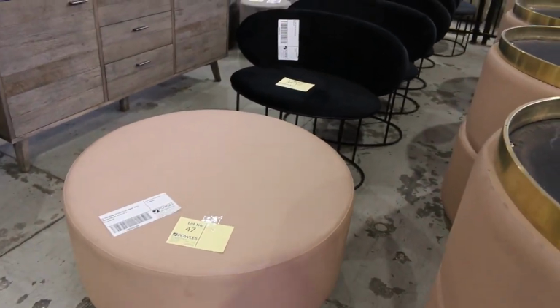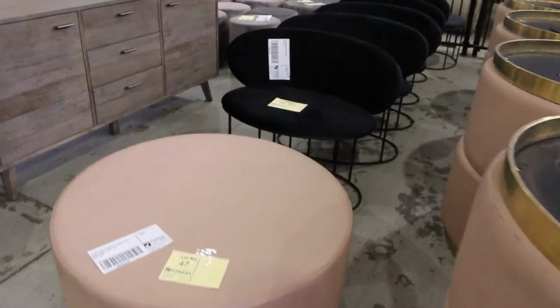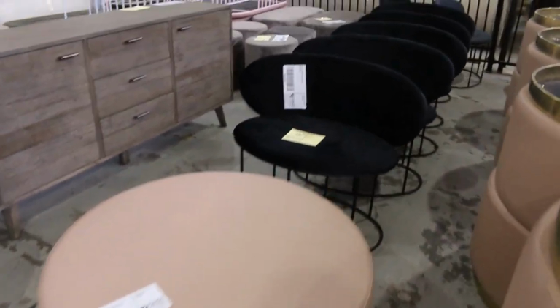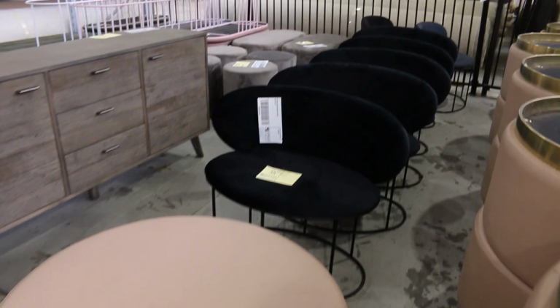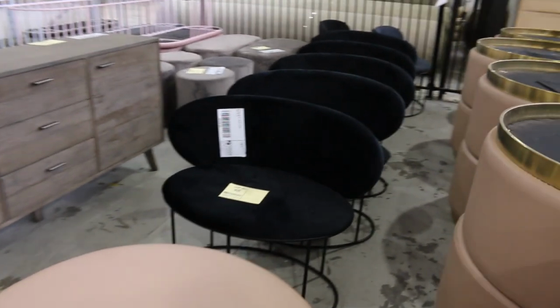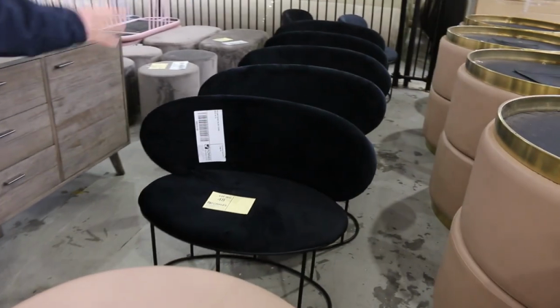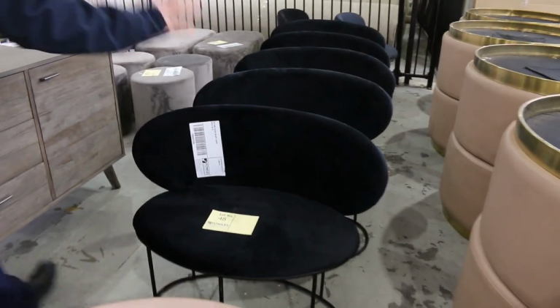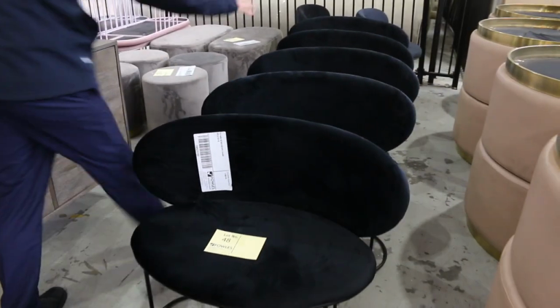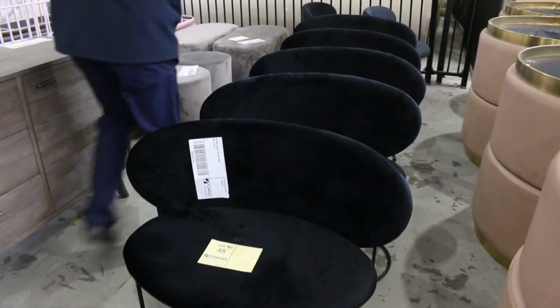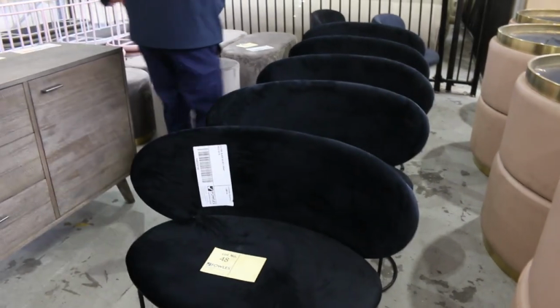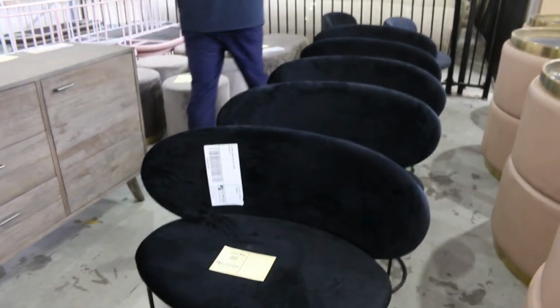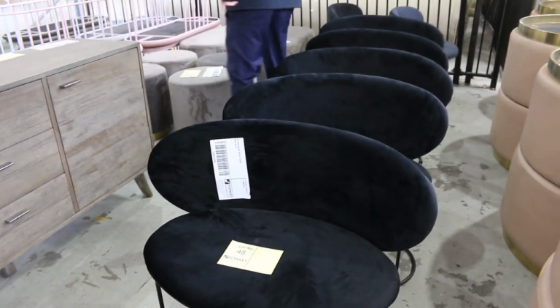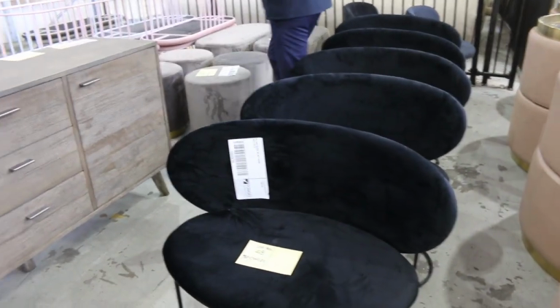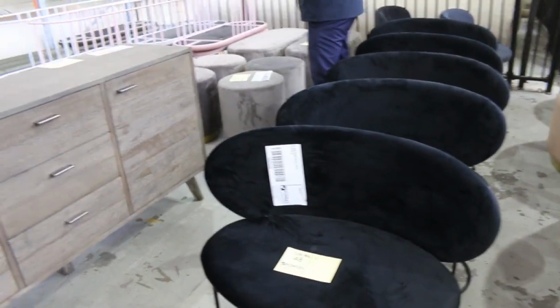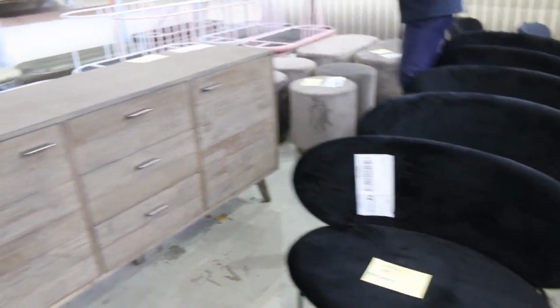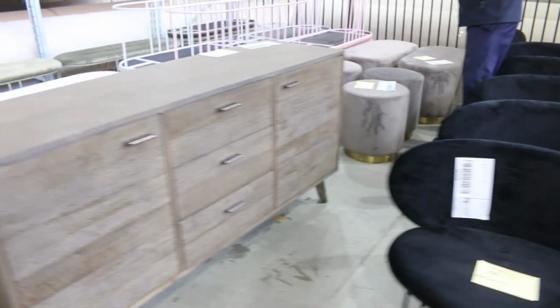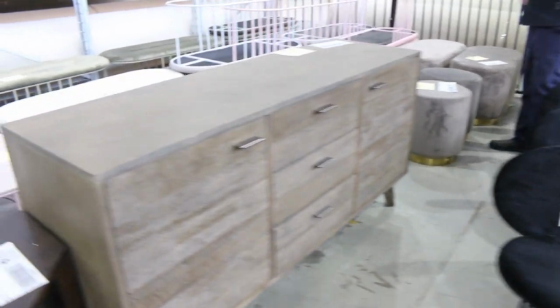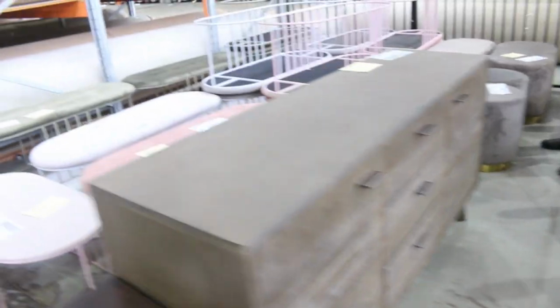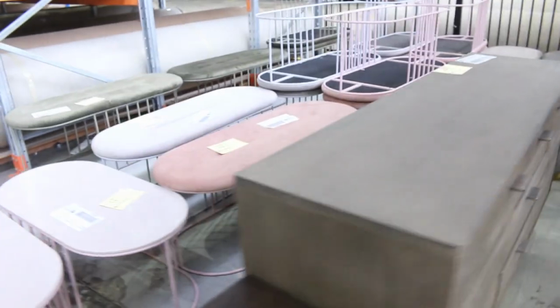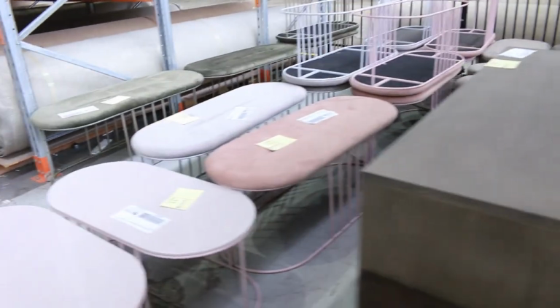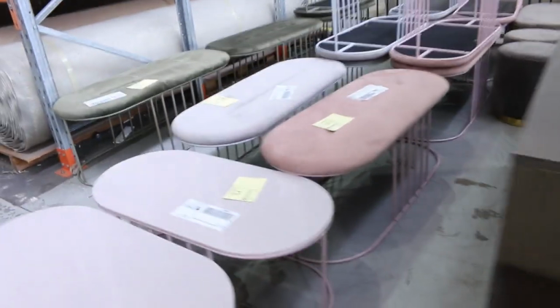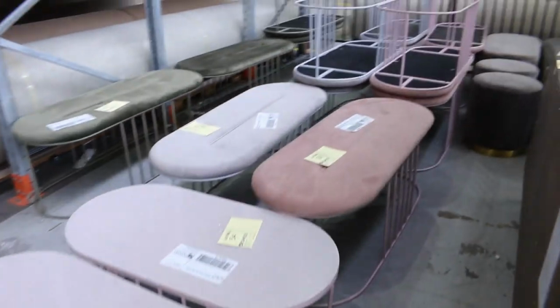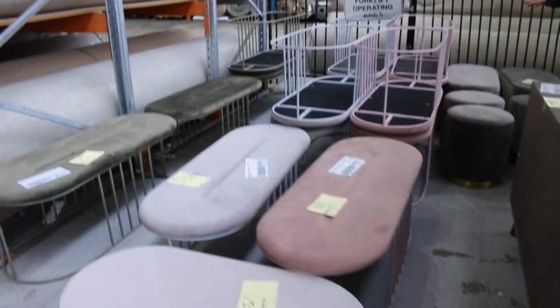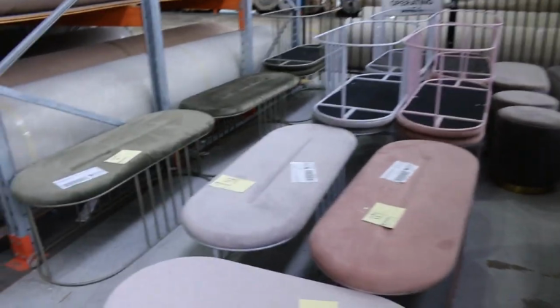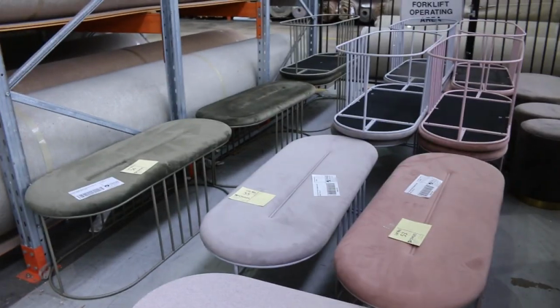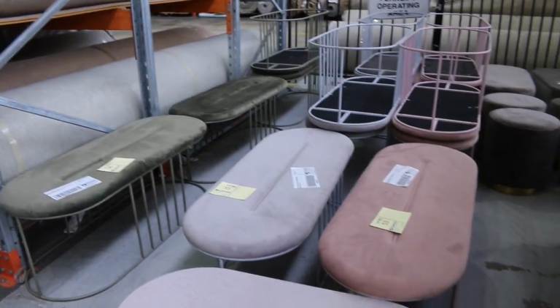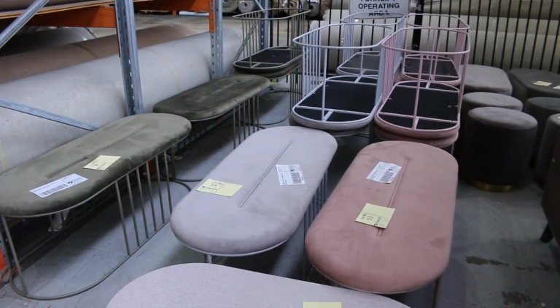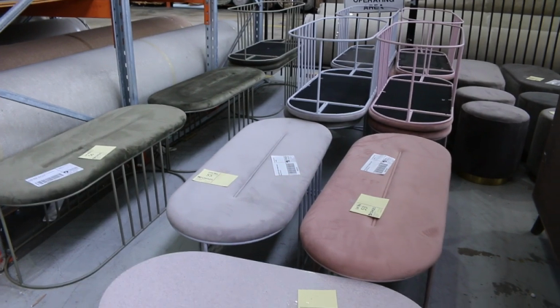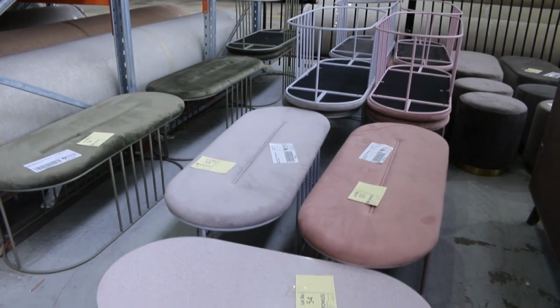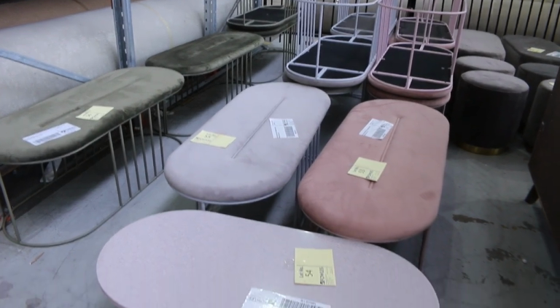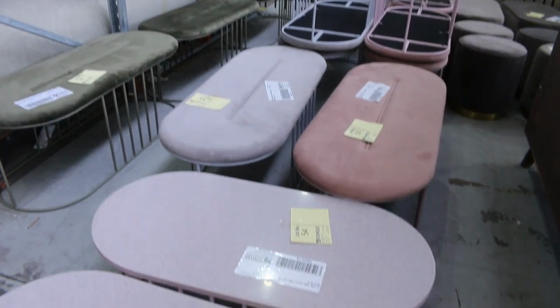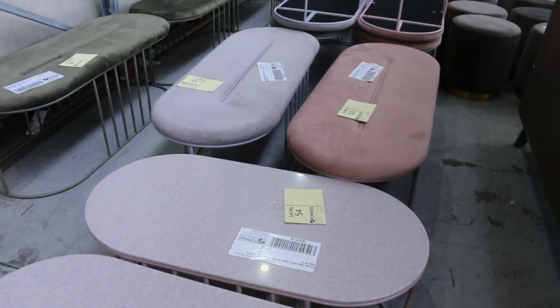You'll see some little black couches over the back there as well — seven of those — and then some miscellaneous bits and pieces, some little powder pink ottomans there, so really good fun, all of that stuff.